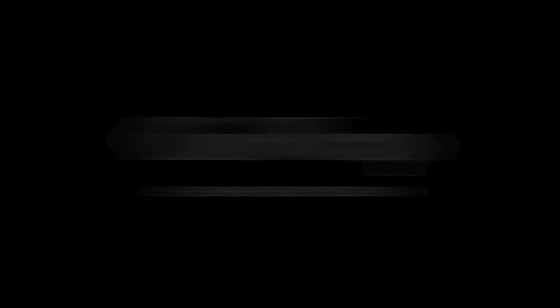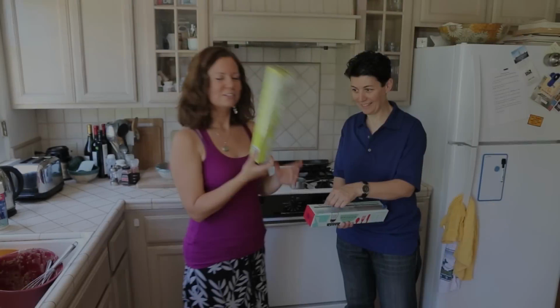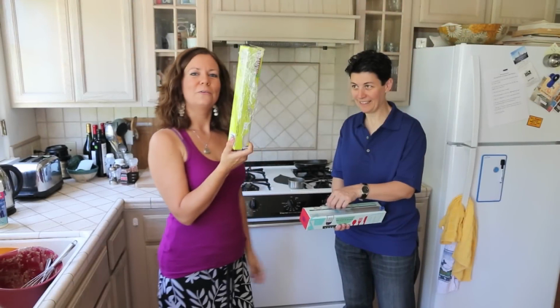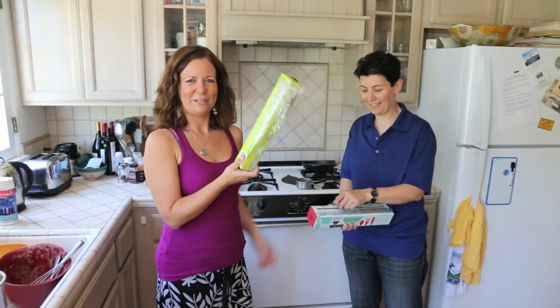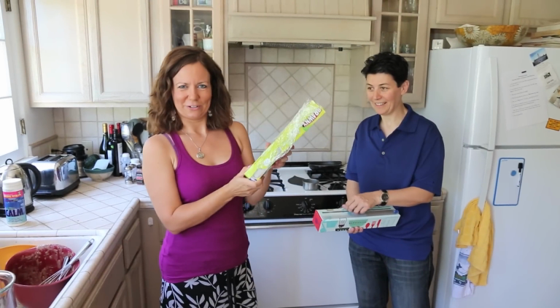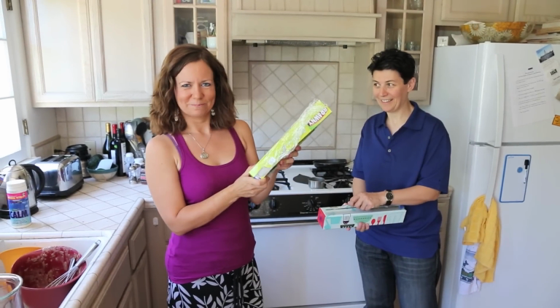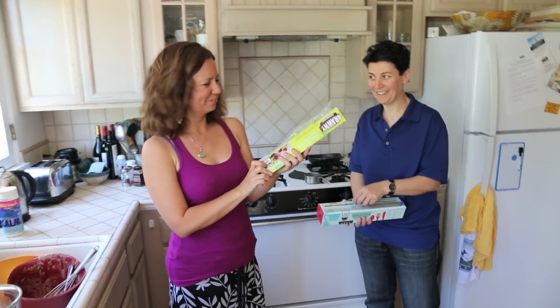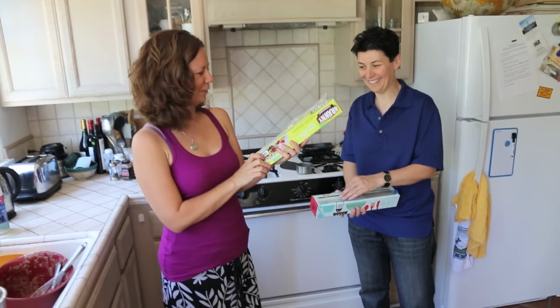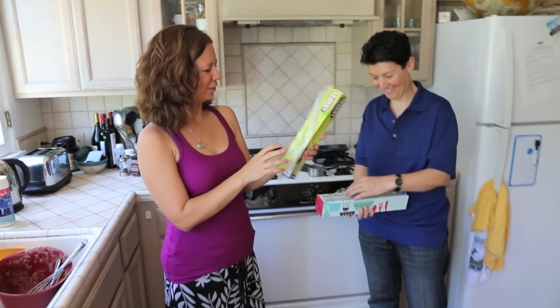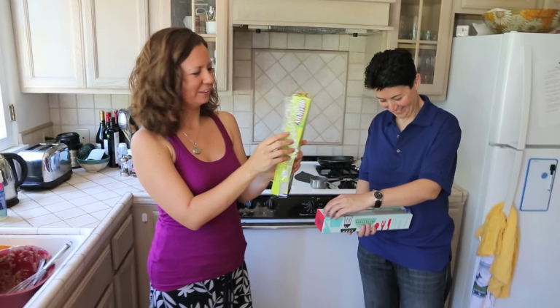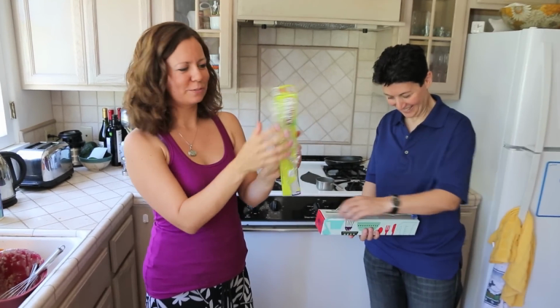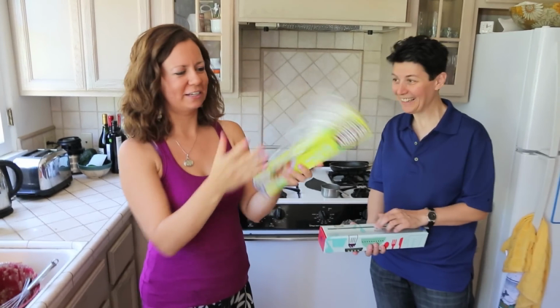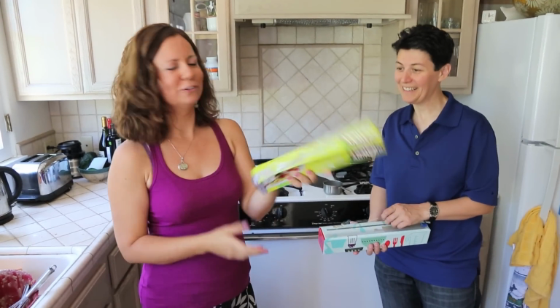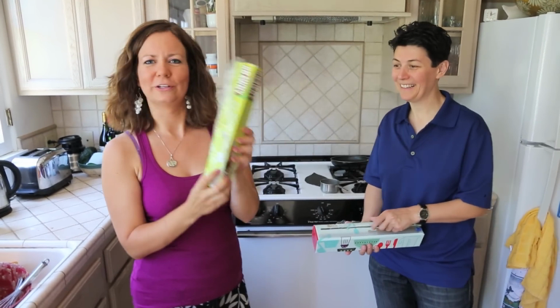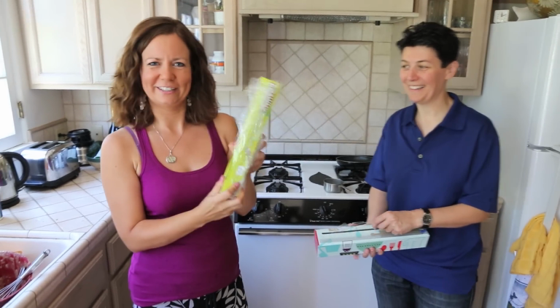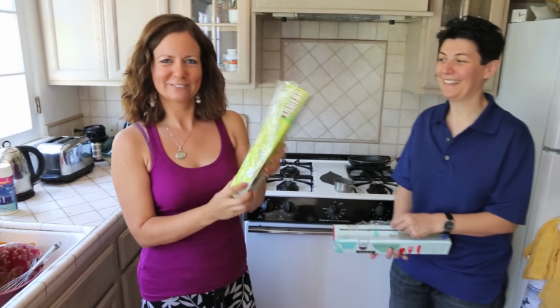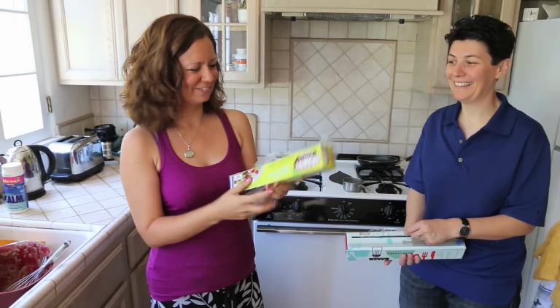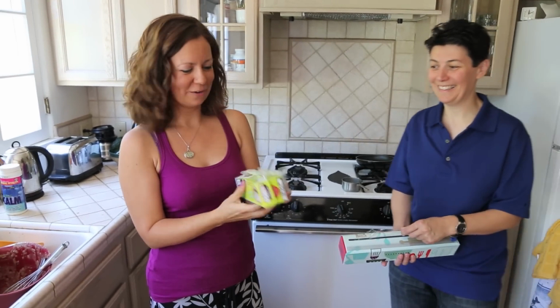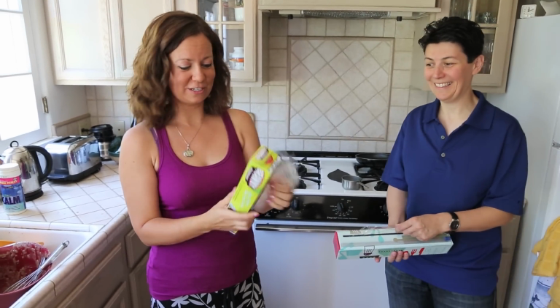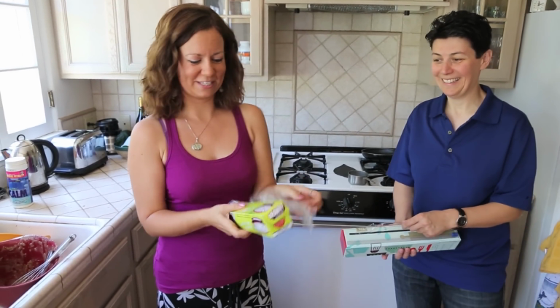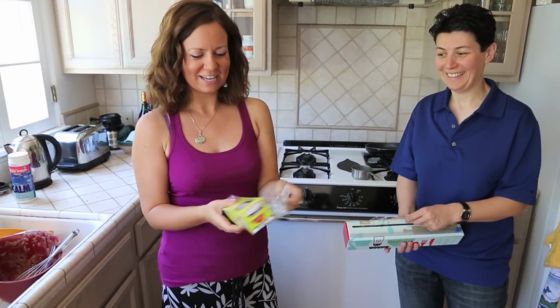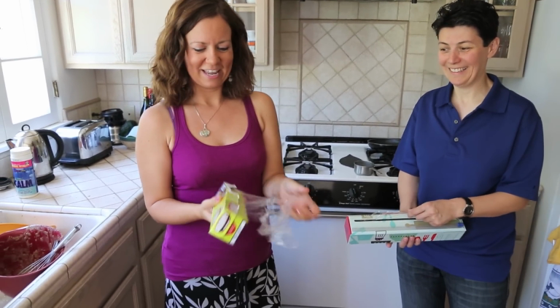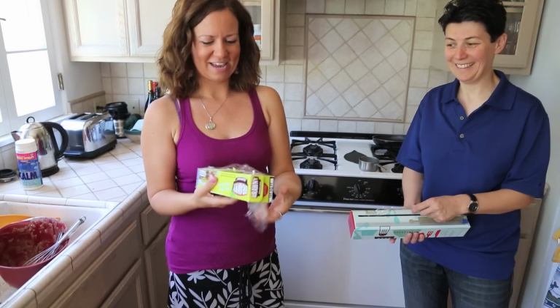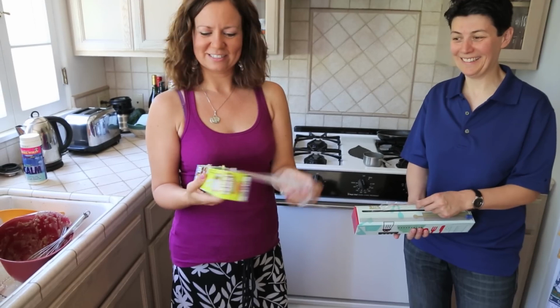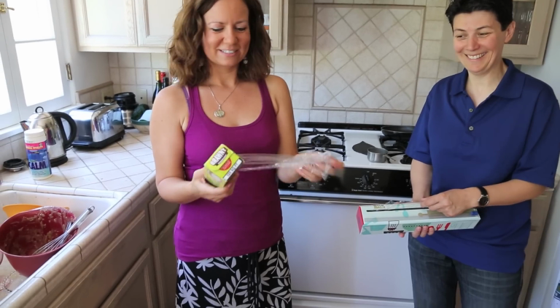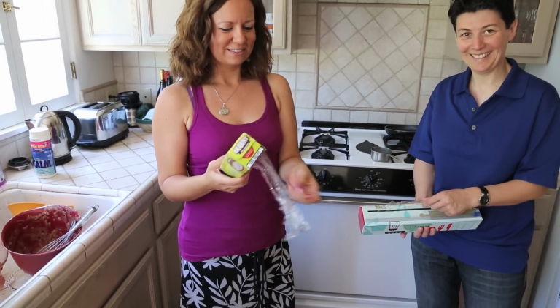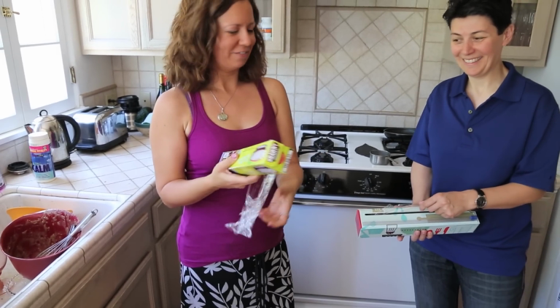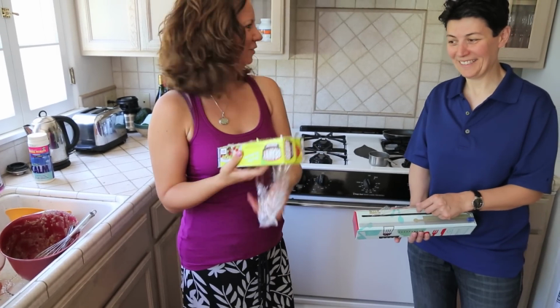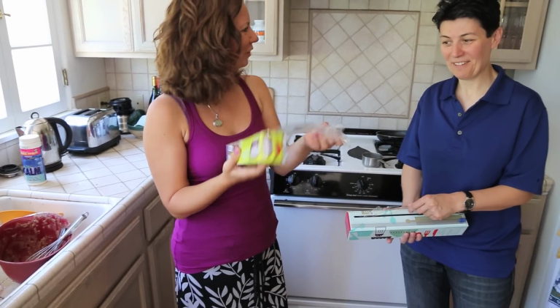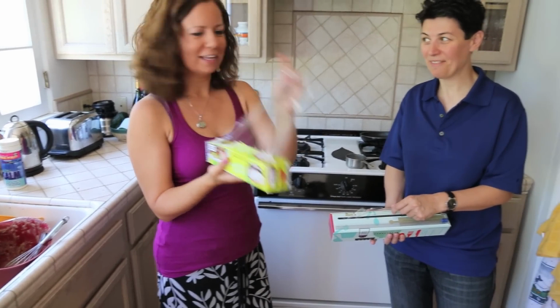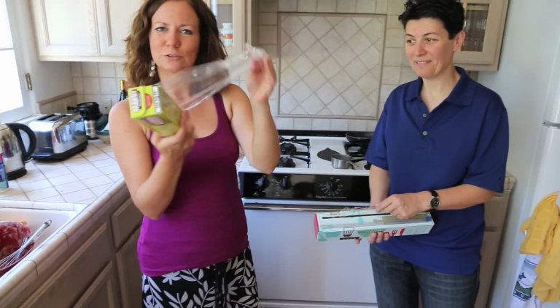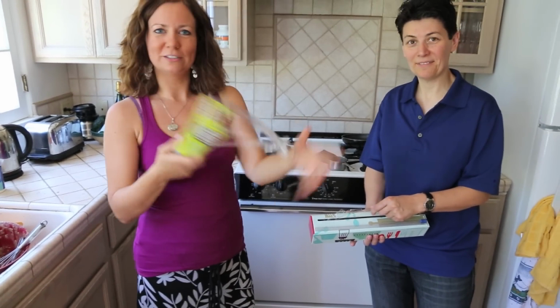This is our old plastic wrap, which literally was packed in the drawer like this, which is messy and not very user-friendly, and this is waste.